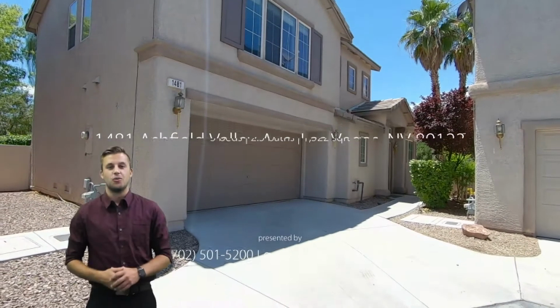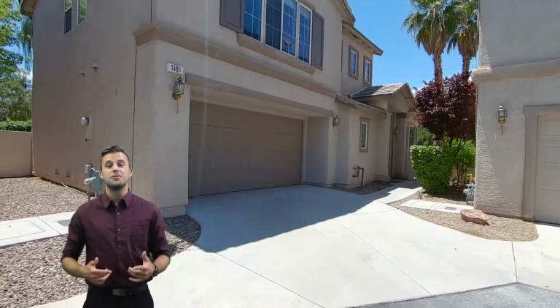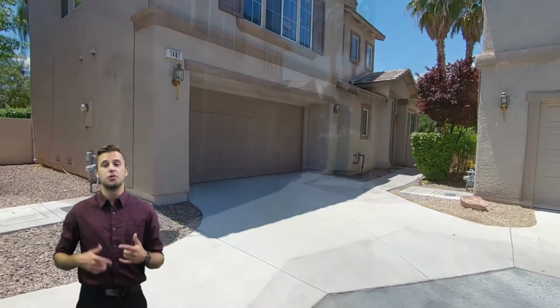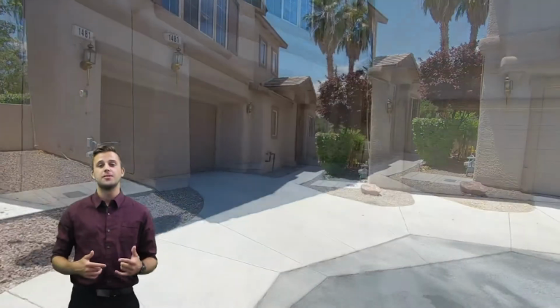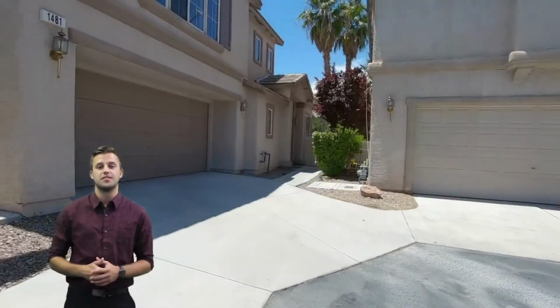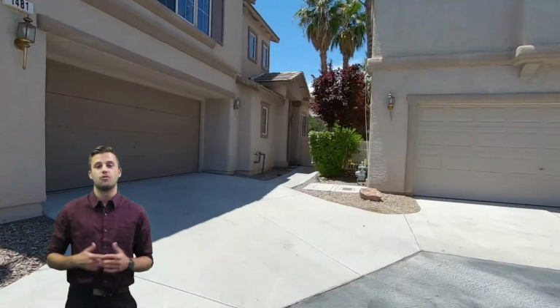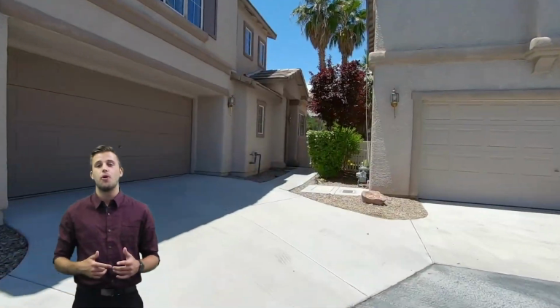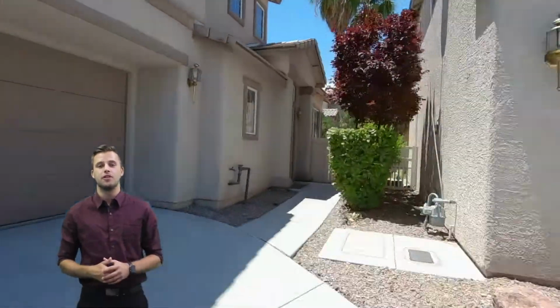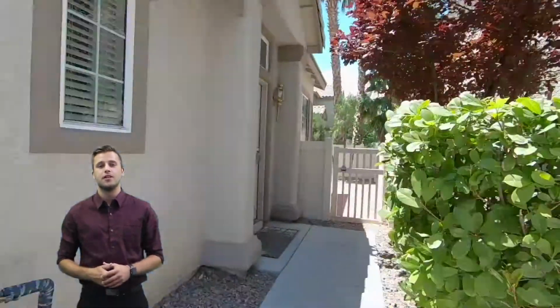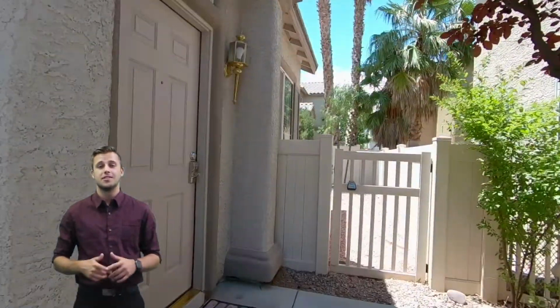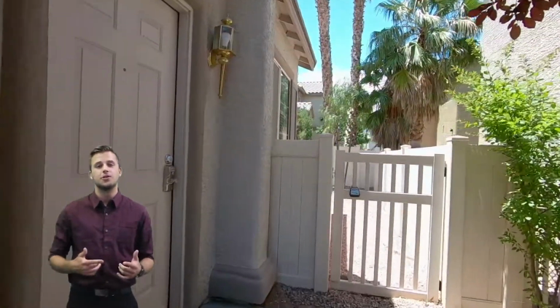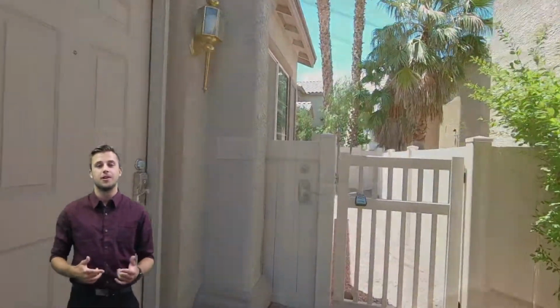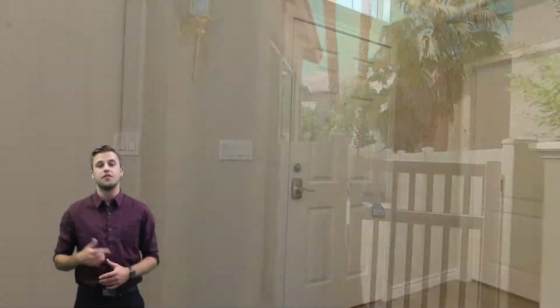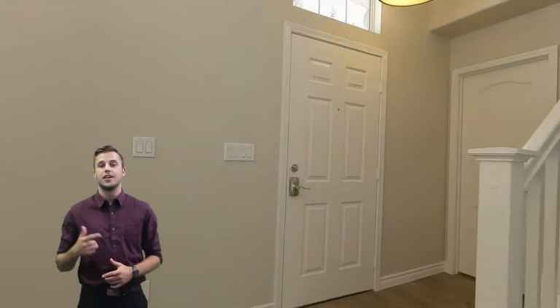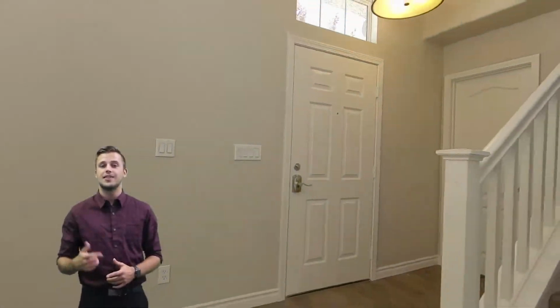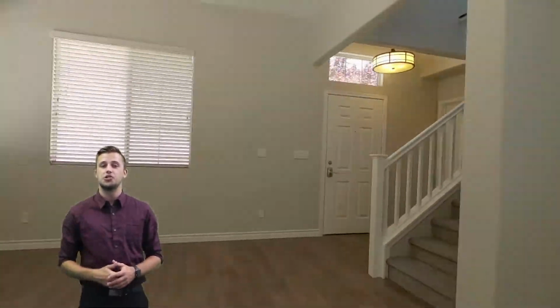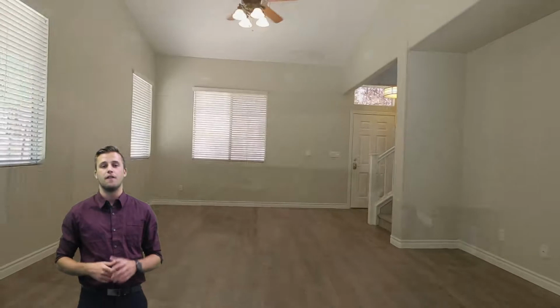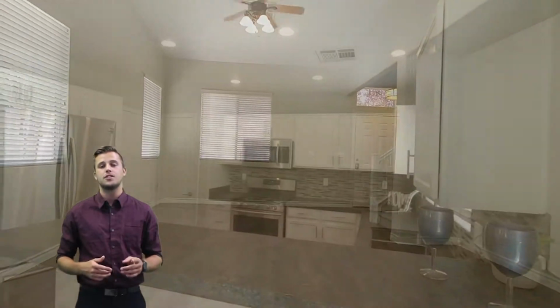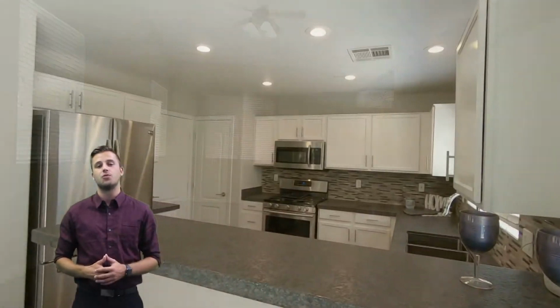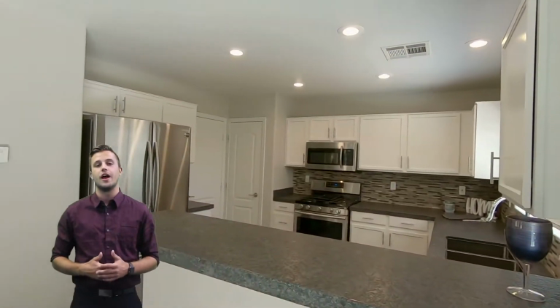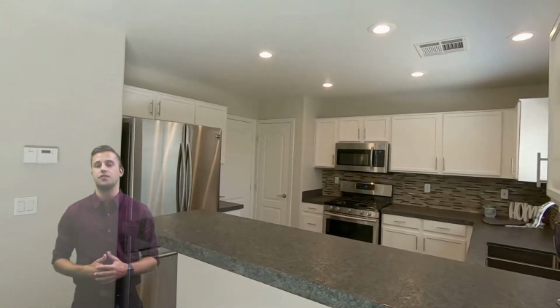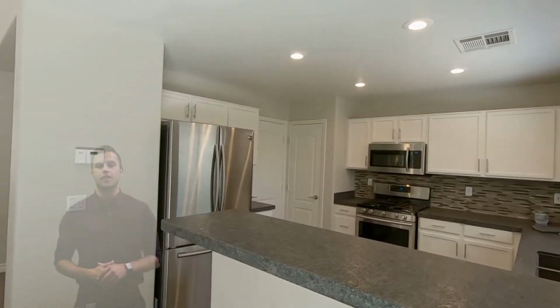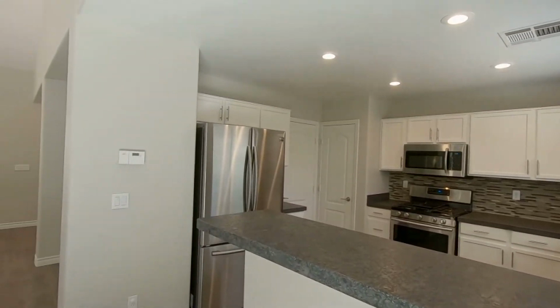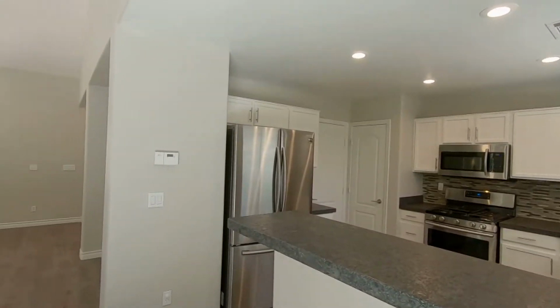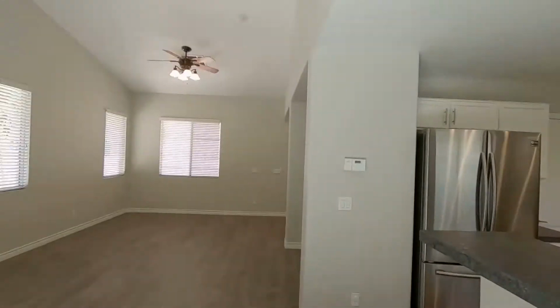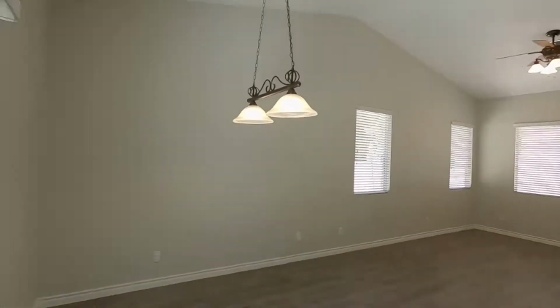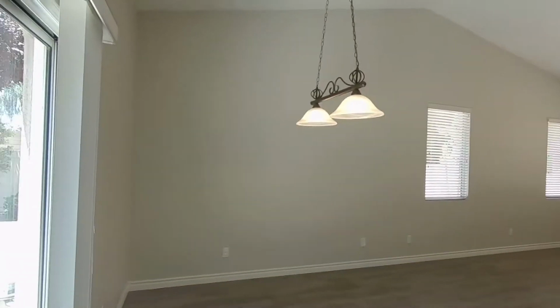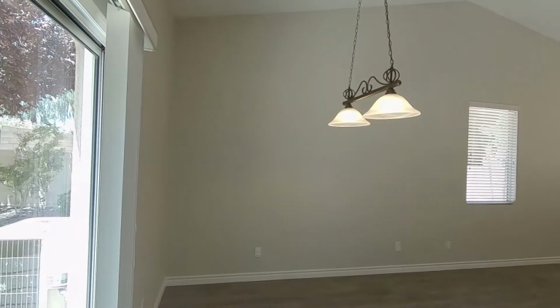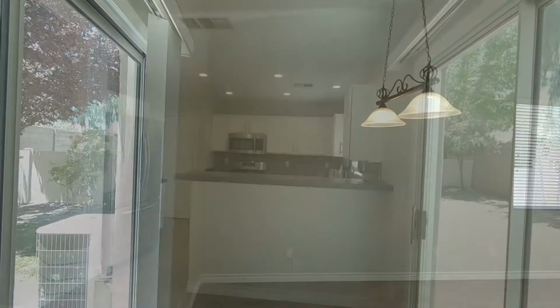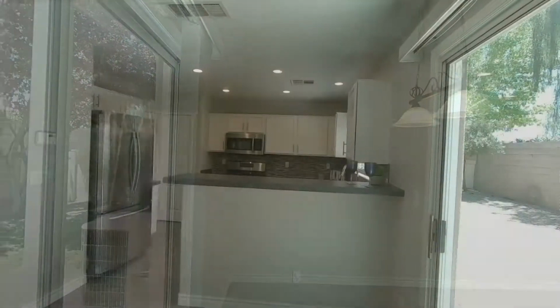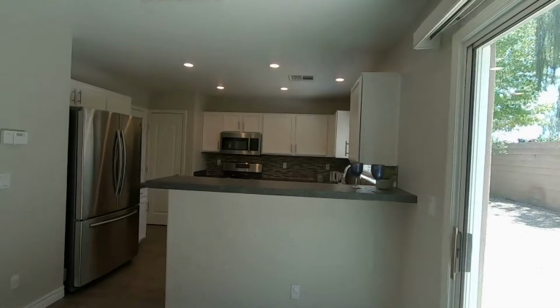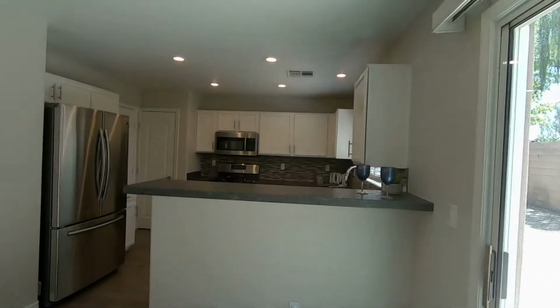Welcome to another Grand Team Listing with Crown Point Realty. This is Dylan Graham here to give you the inside scoop on 1481 Asheville Valley. Listed at $289,900, this home is move-in ready.